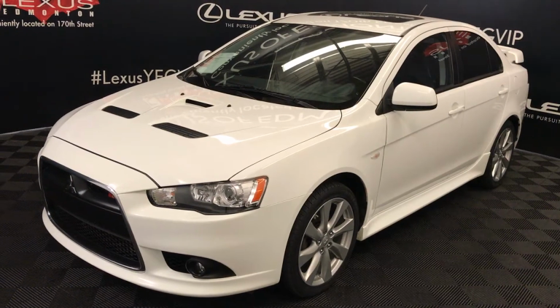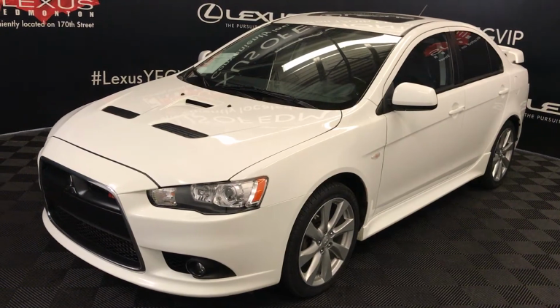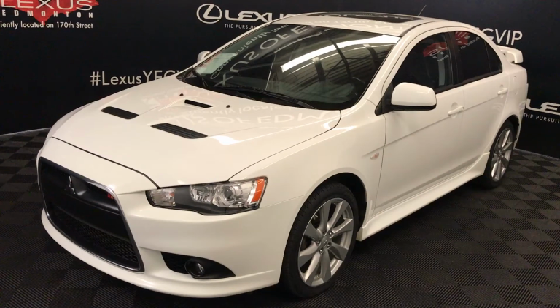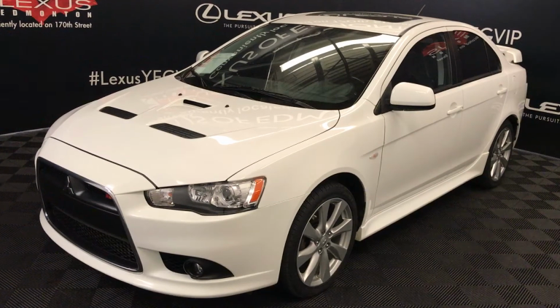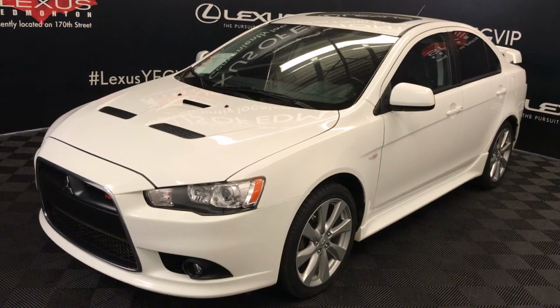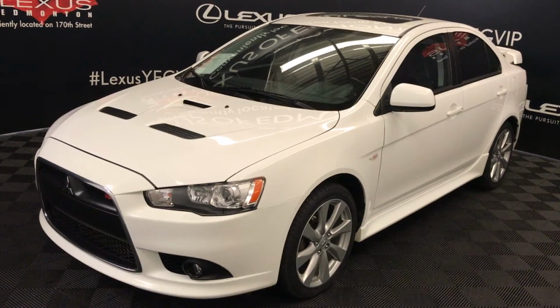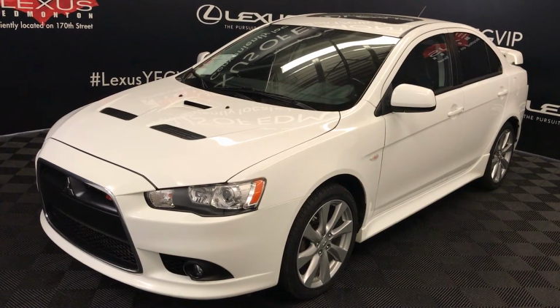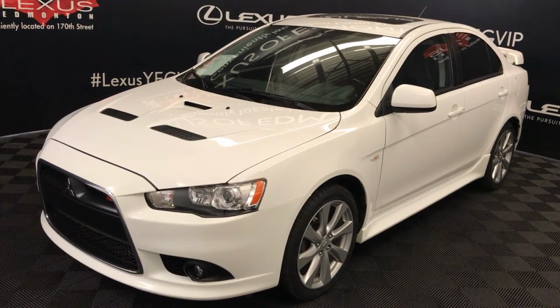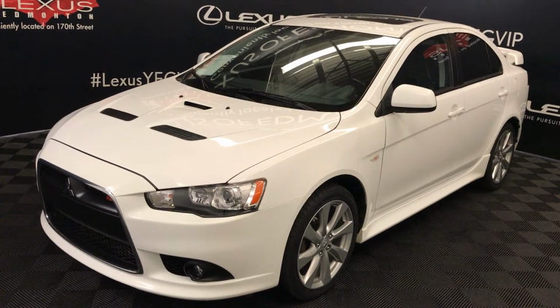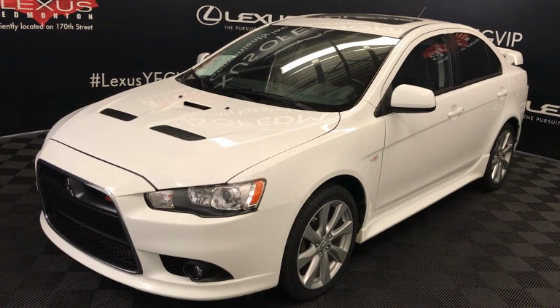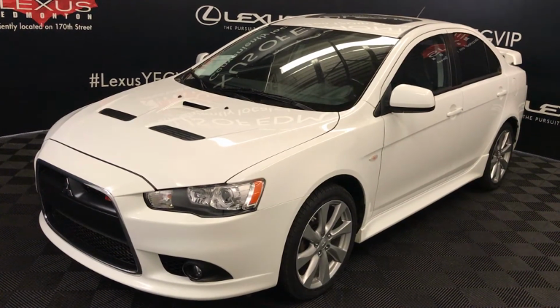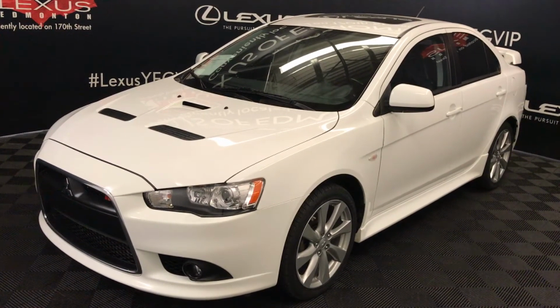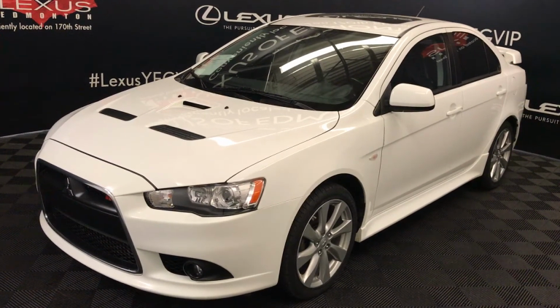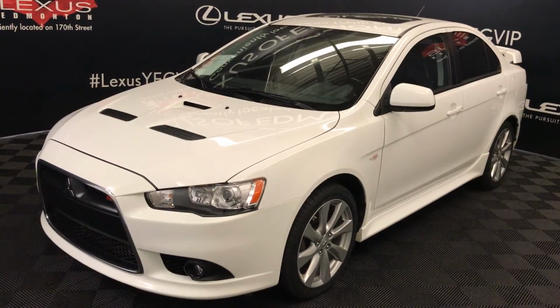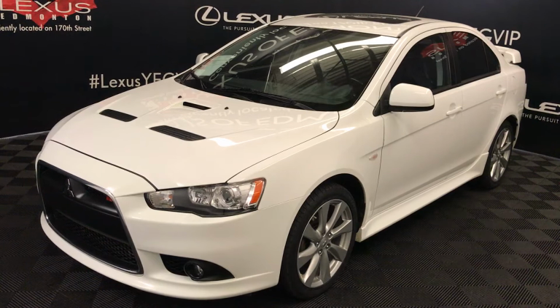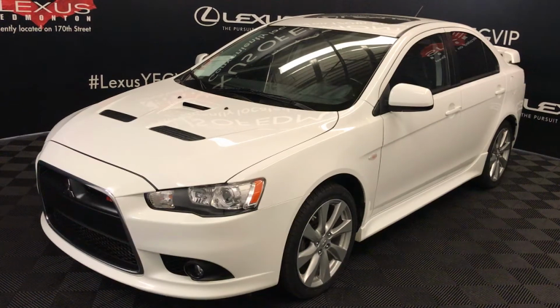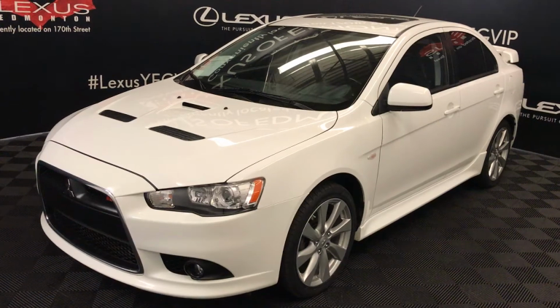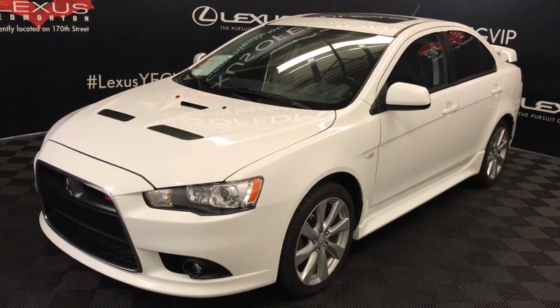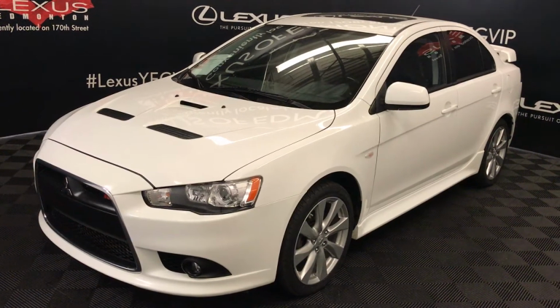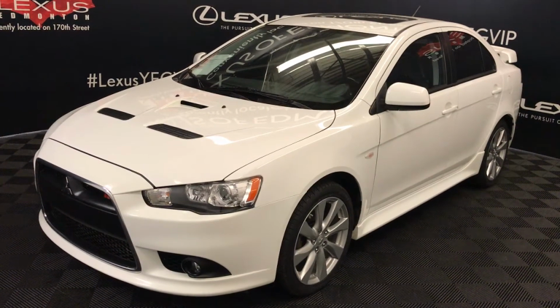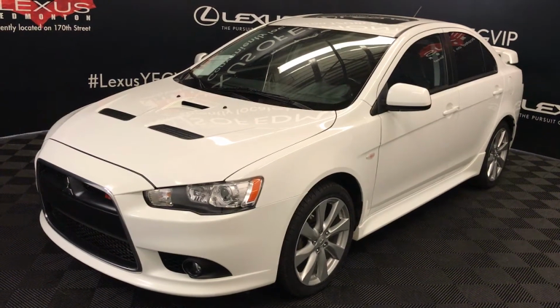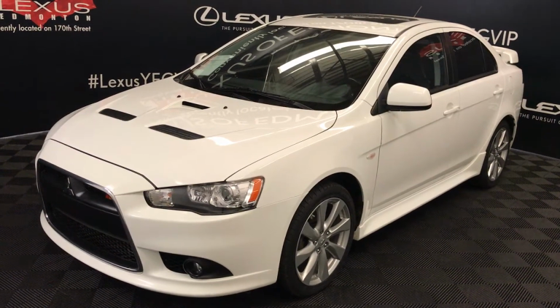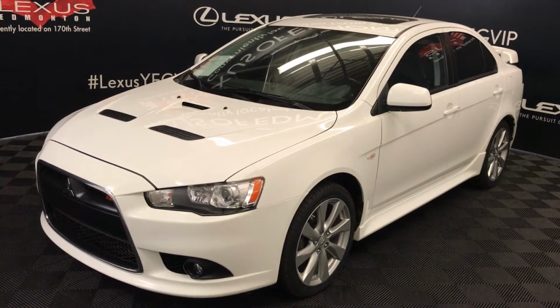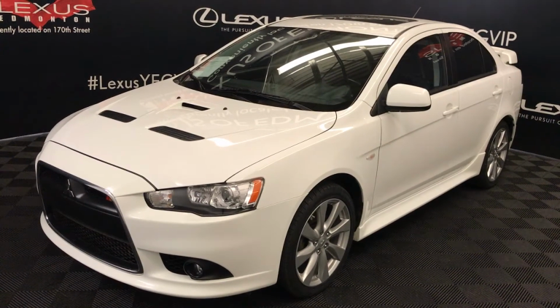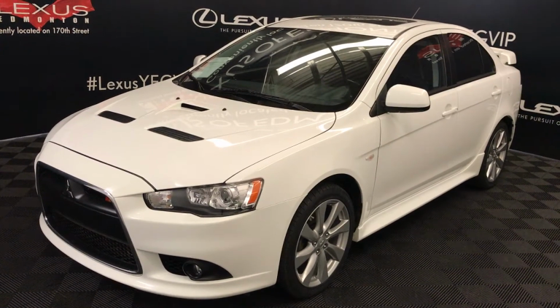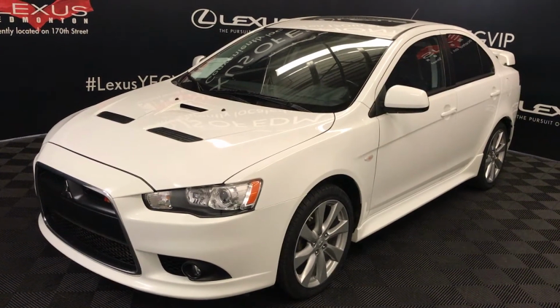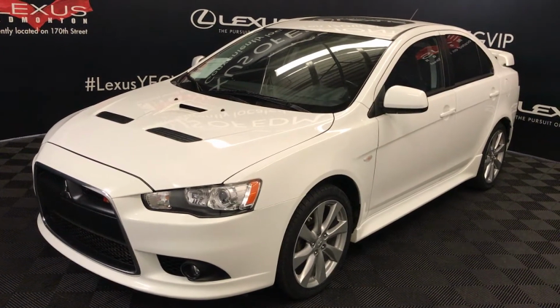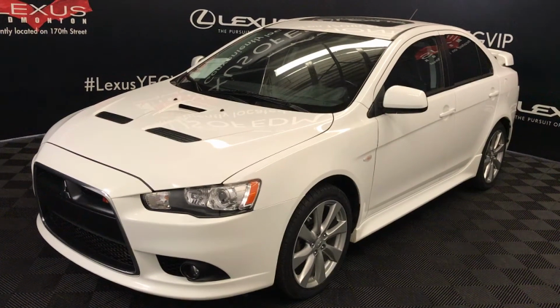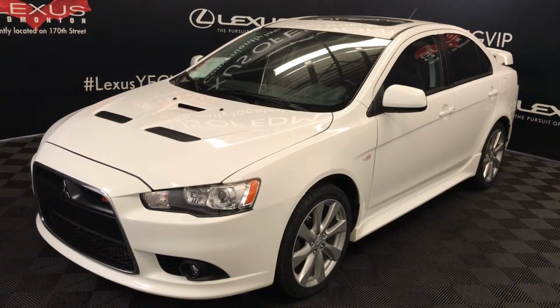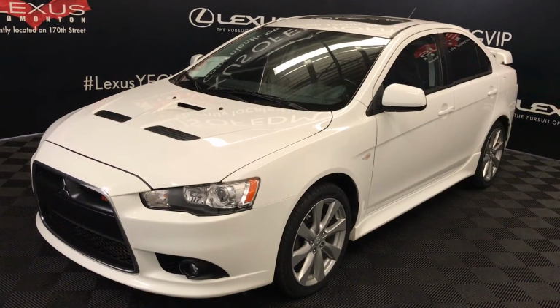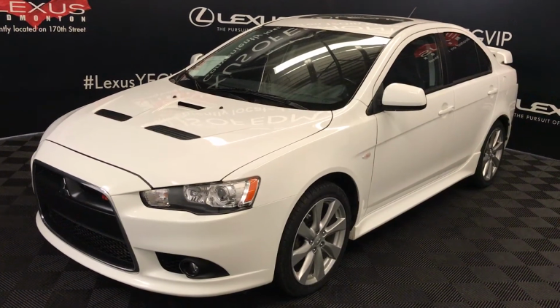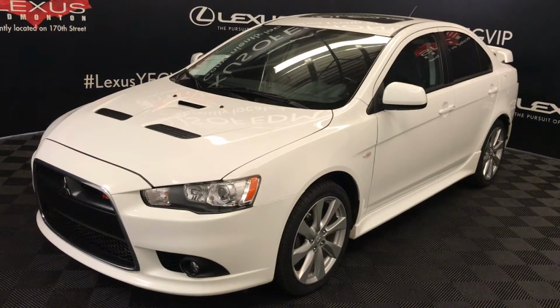Six-speed automatic, two-litre, four-cylinder turbocharged engine, all-wheel drive, white exterior, black cloth and leather seating, four-door, five-passenger.